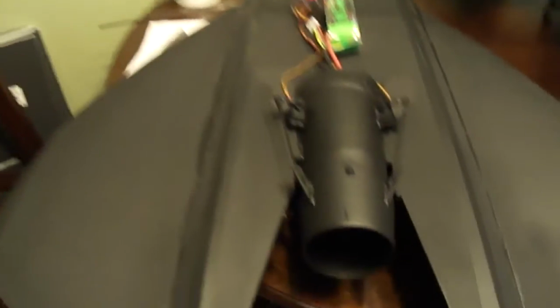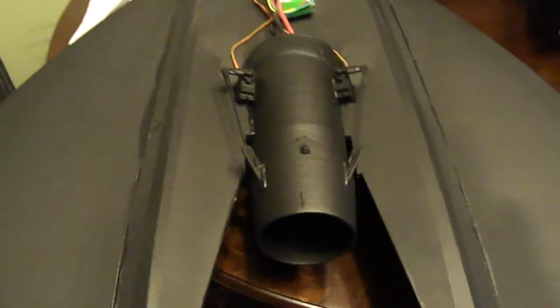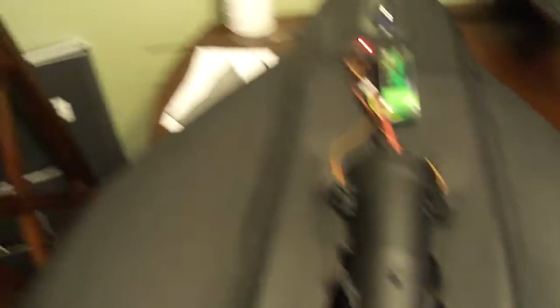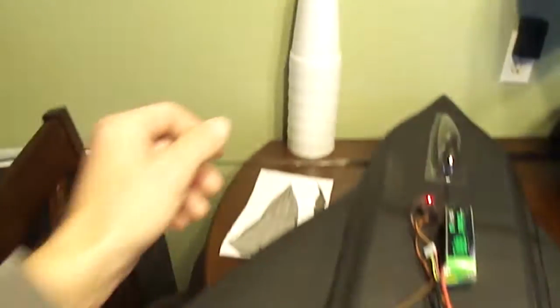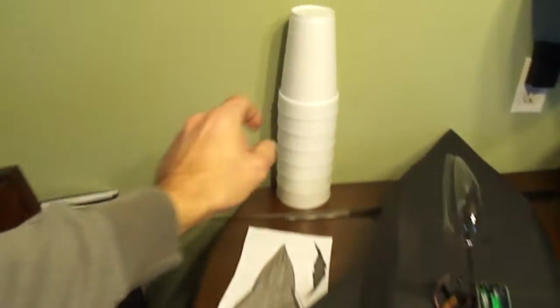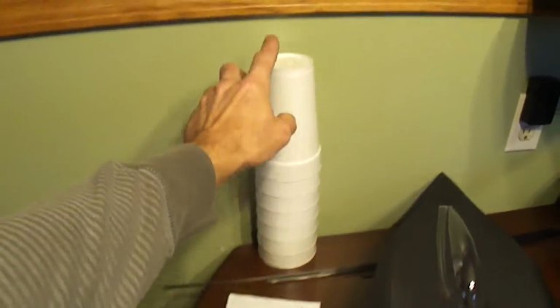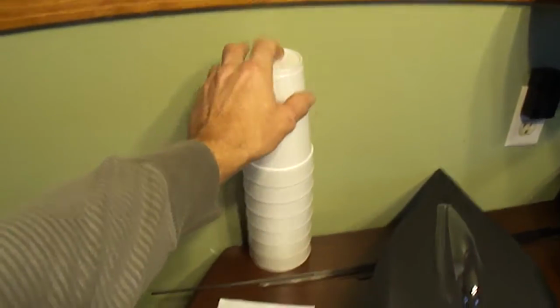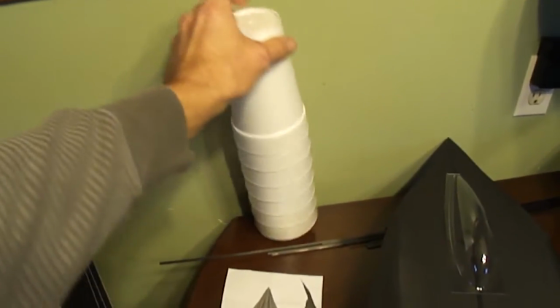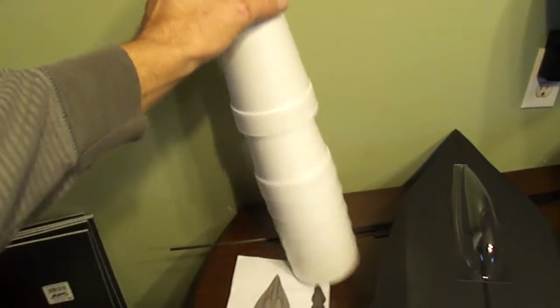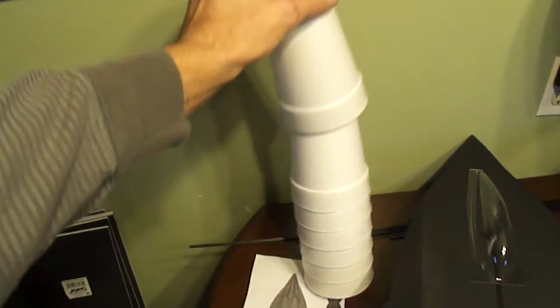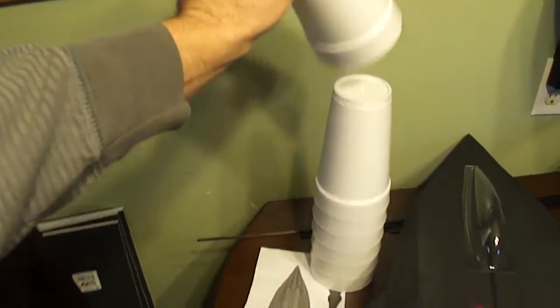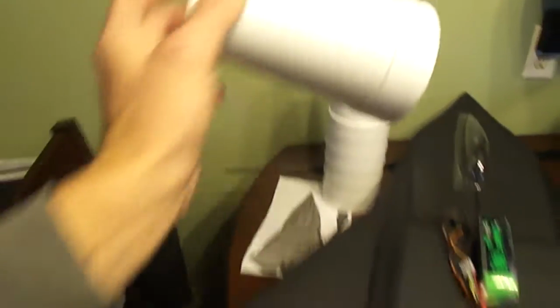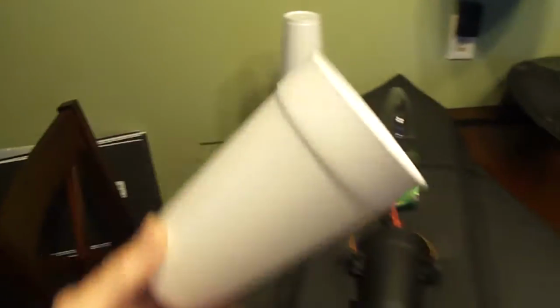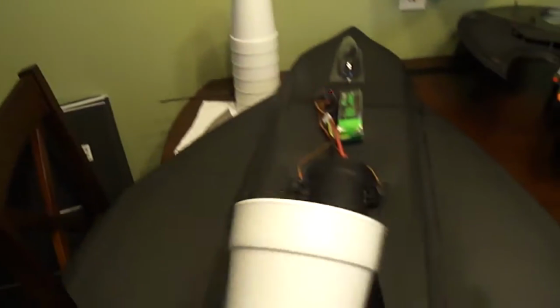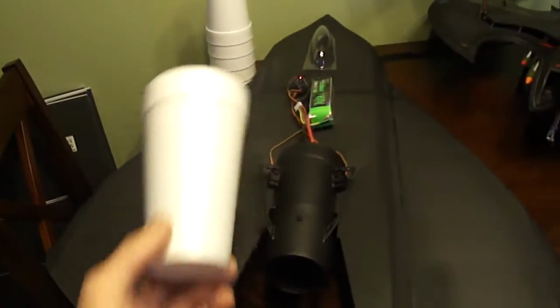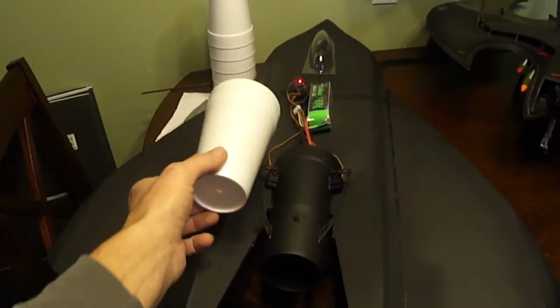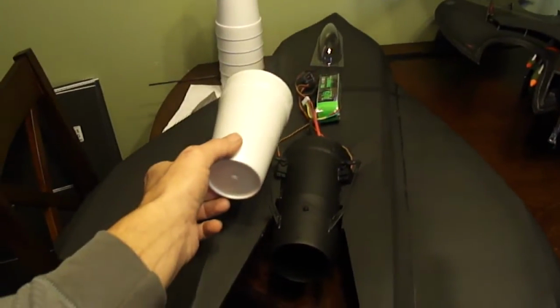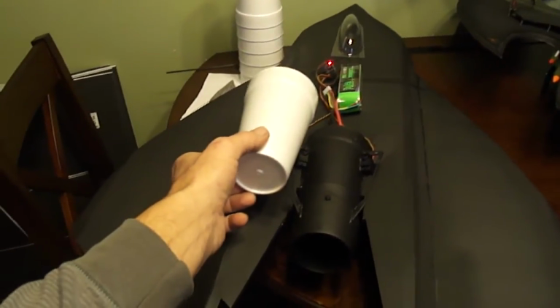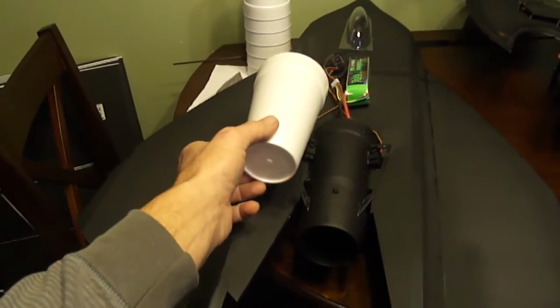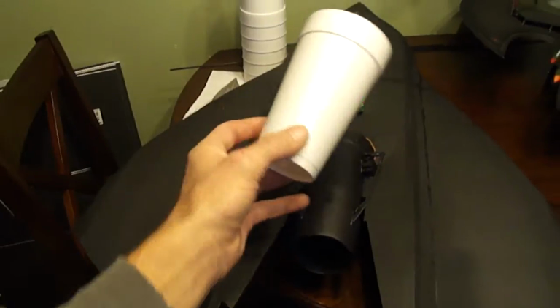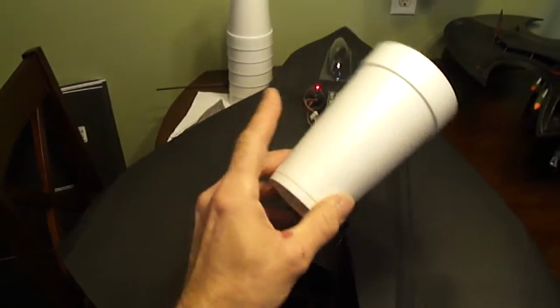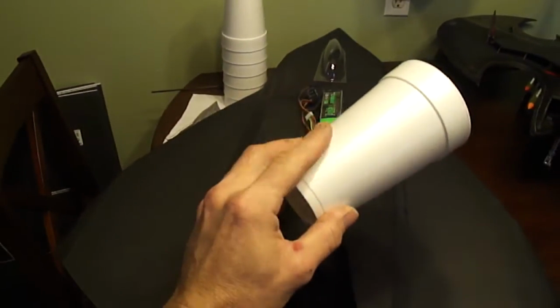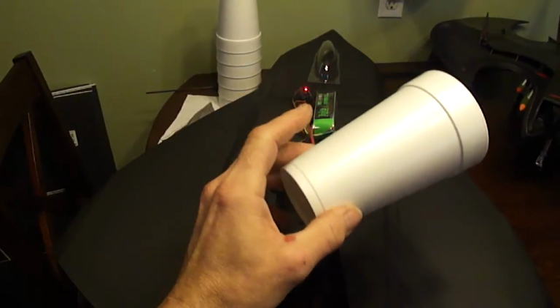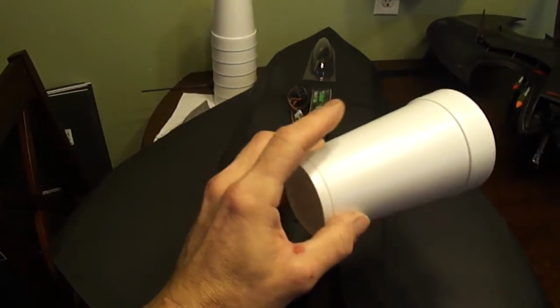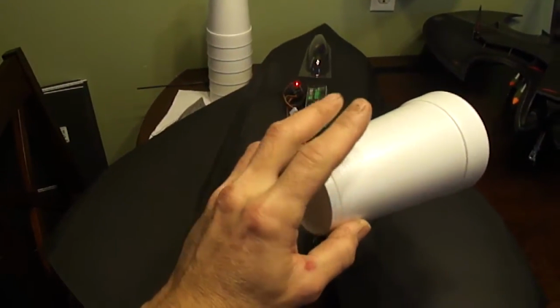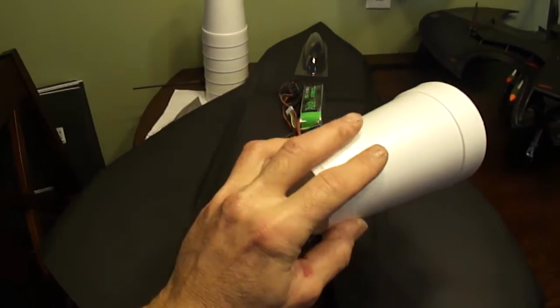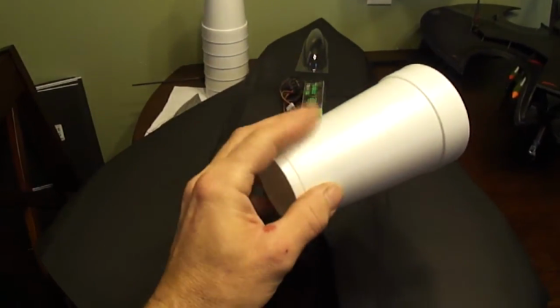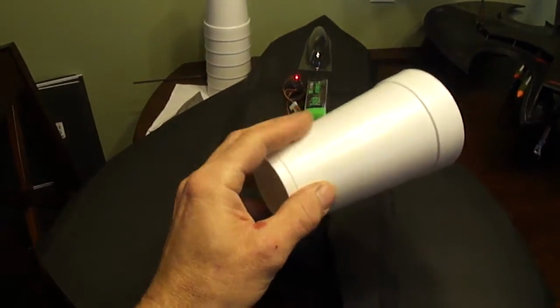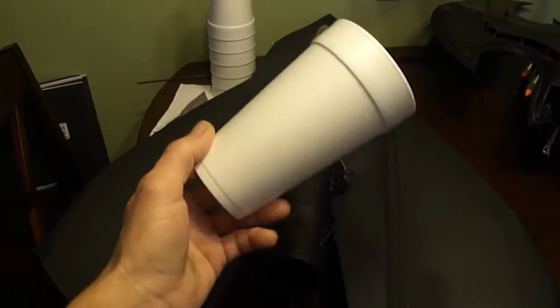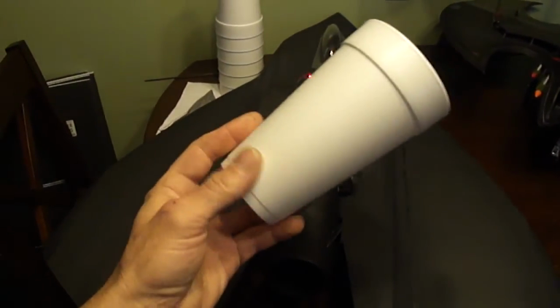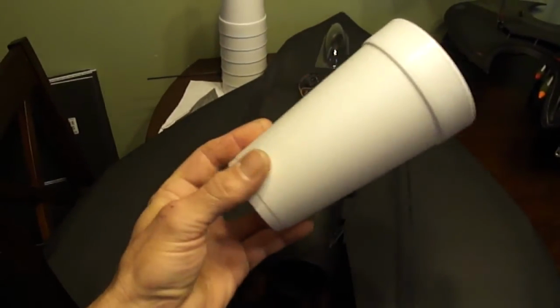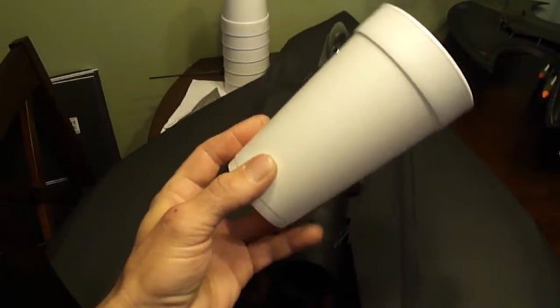I built this out of 20 ounce foam cups. Once I cut my pieces I just went ahead and clear taped them — makes them really strong.